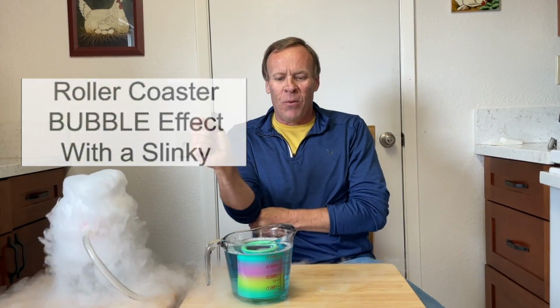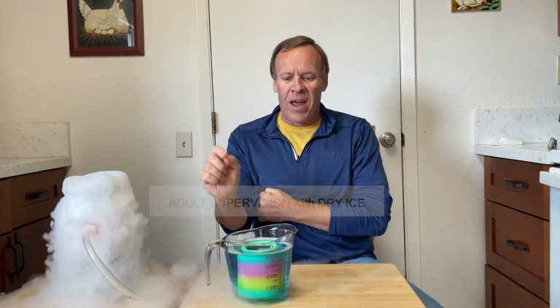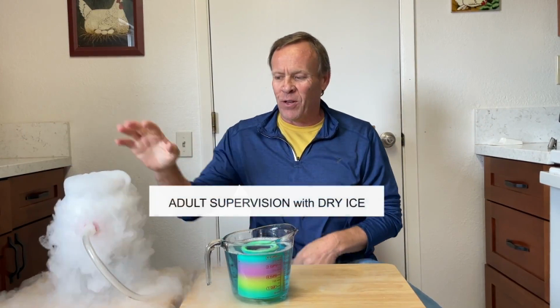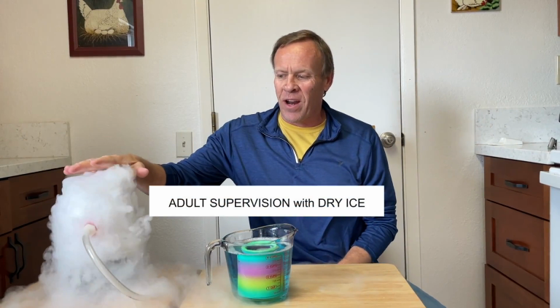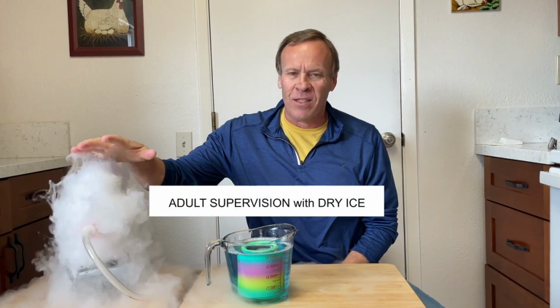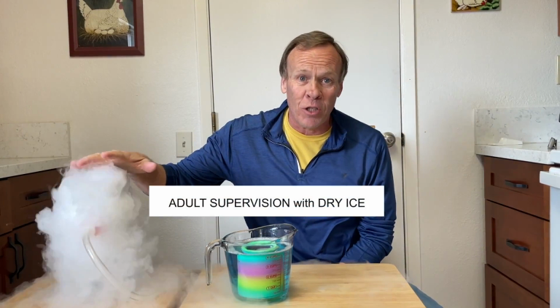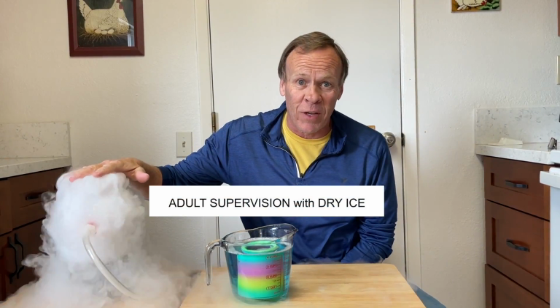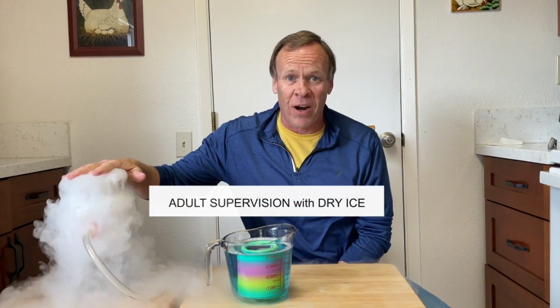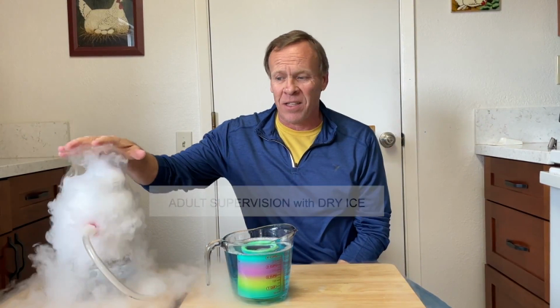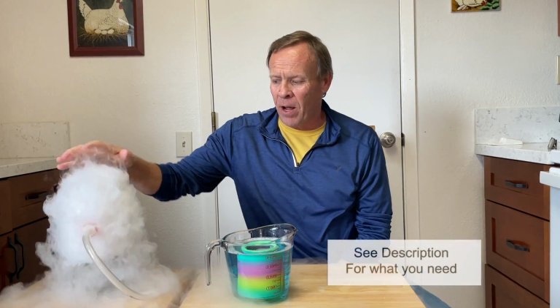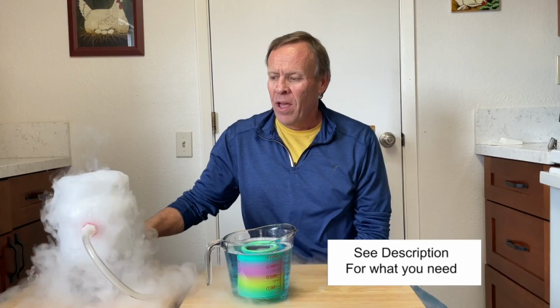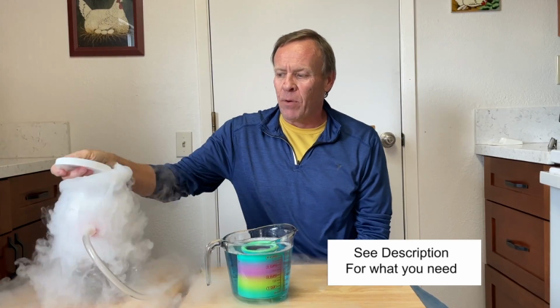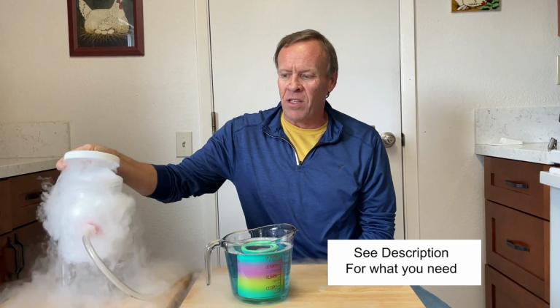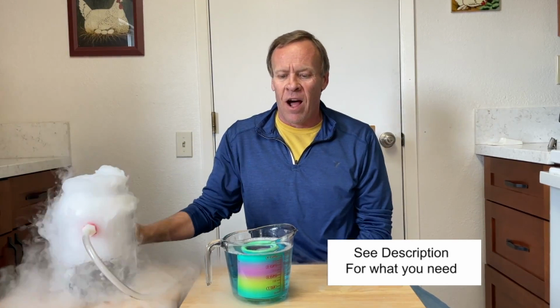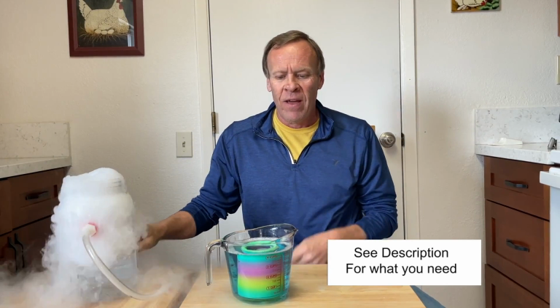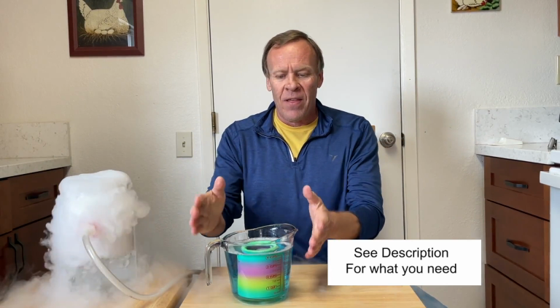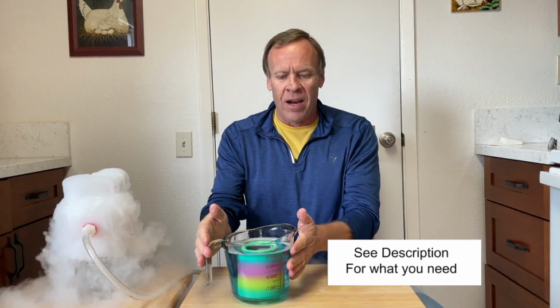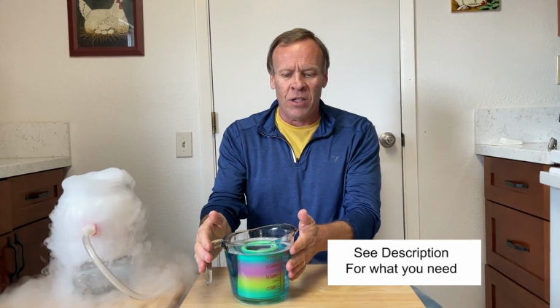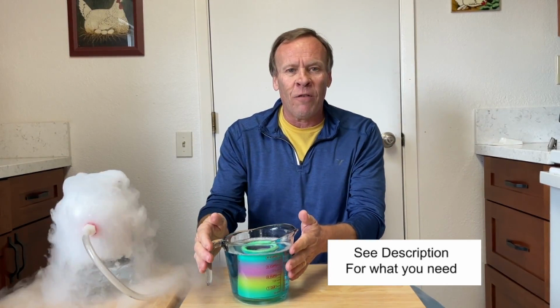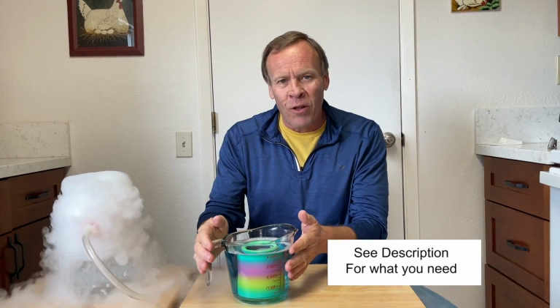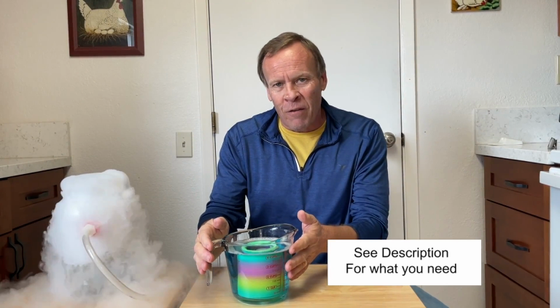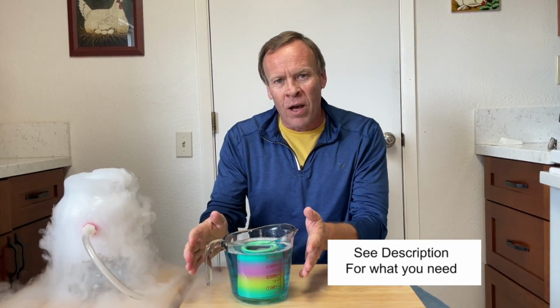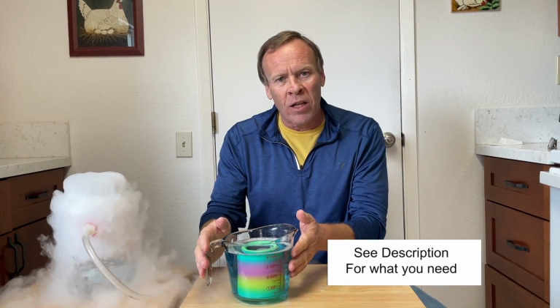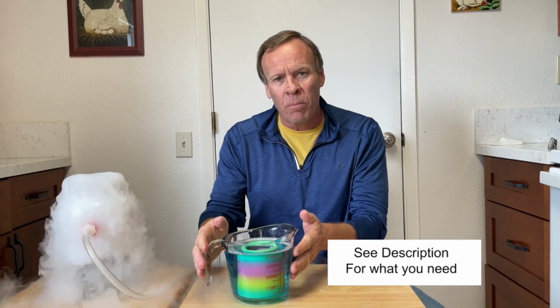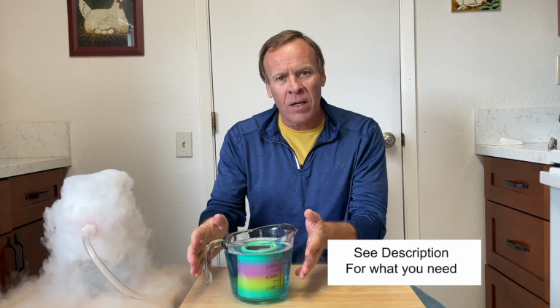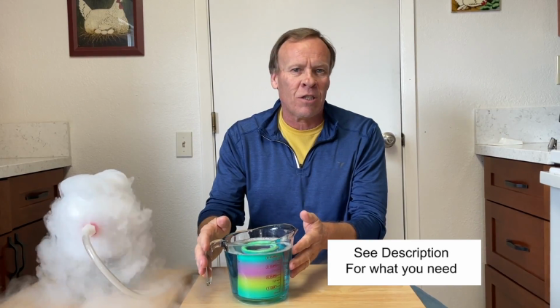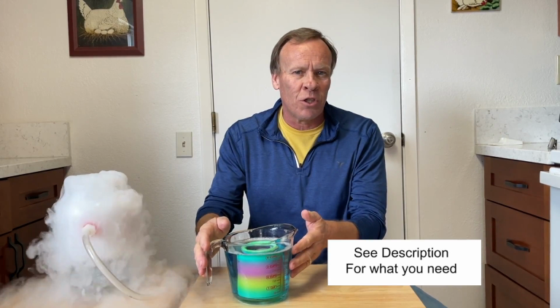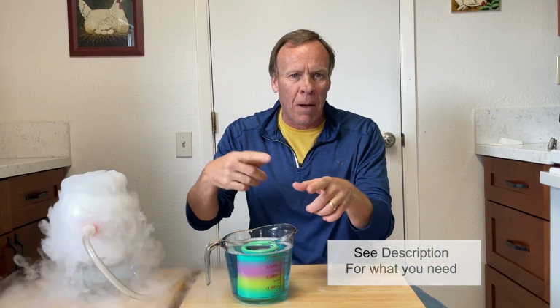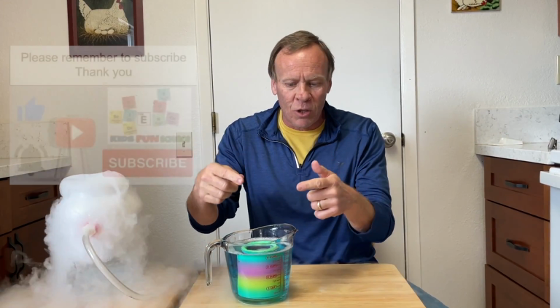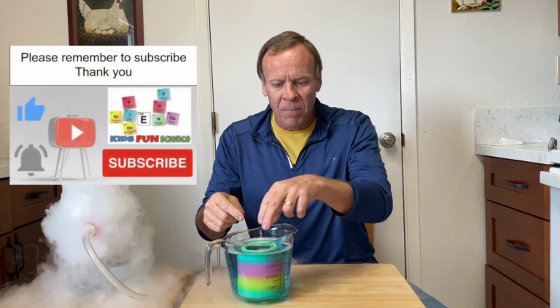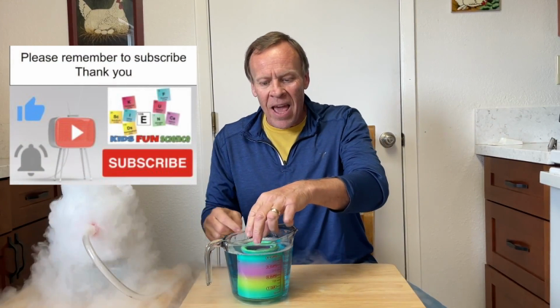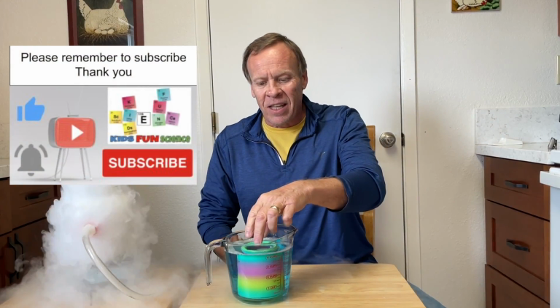So what I have here is dry ice — adult supervision required. It's in a bottle. I'm going to seal it off, and then I've got a jar full of Dawn soap, dish solution, bubble solution, and a slinky.